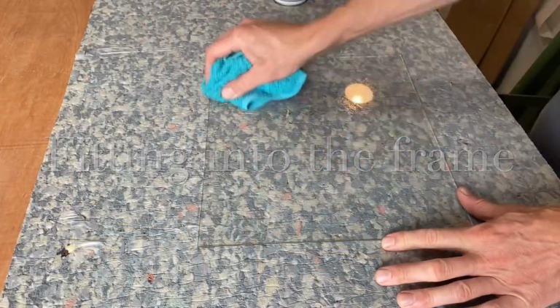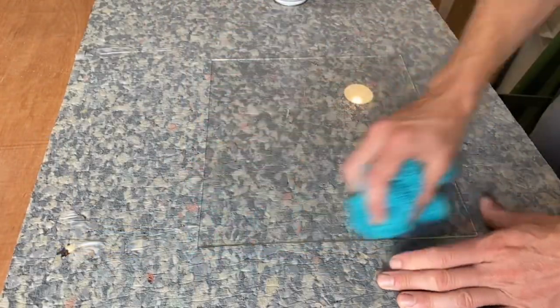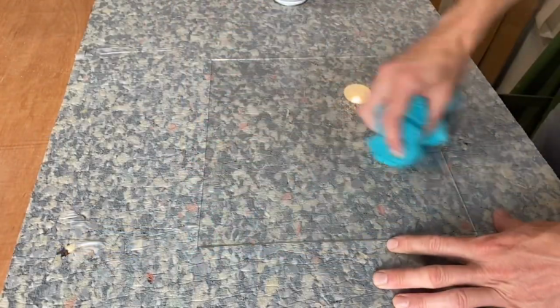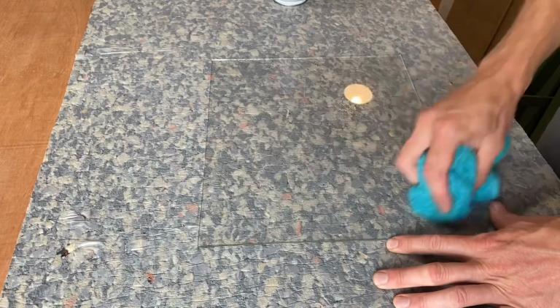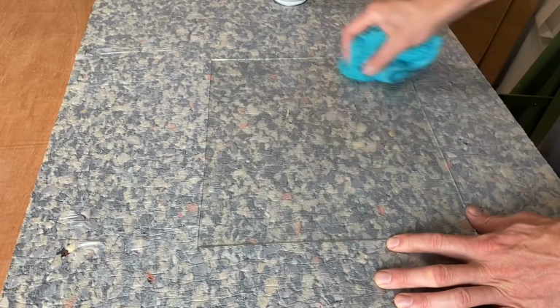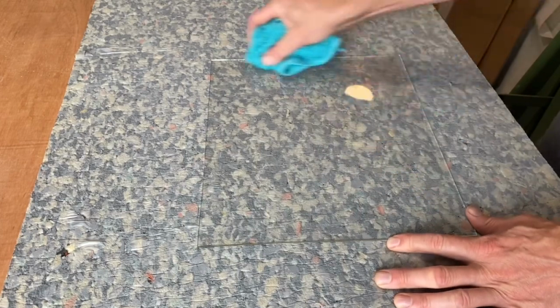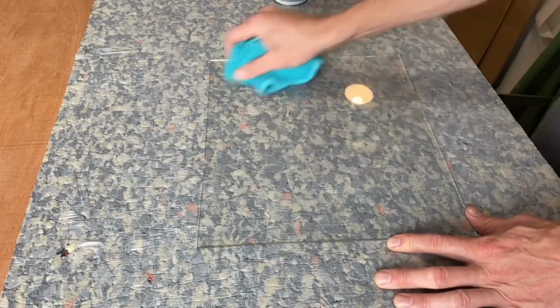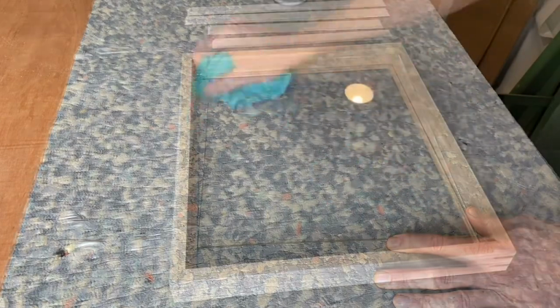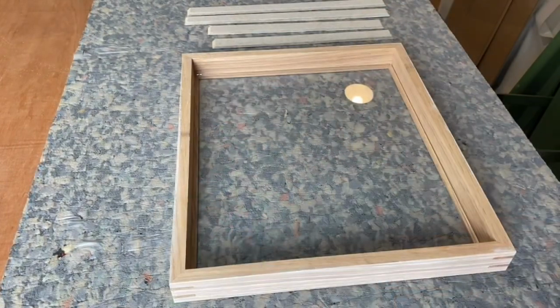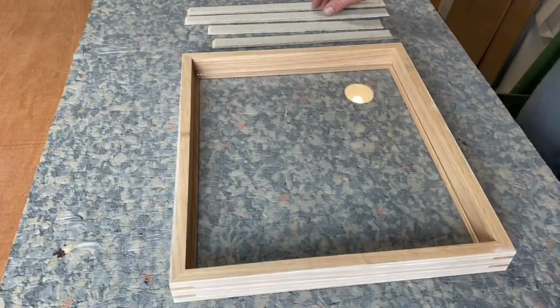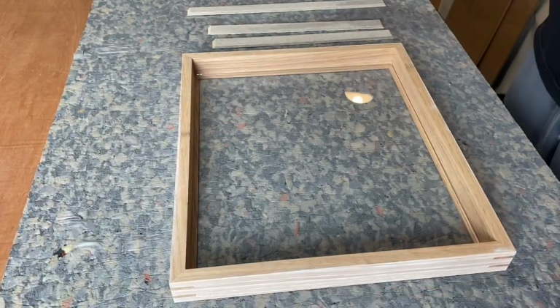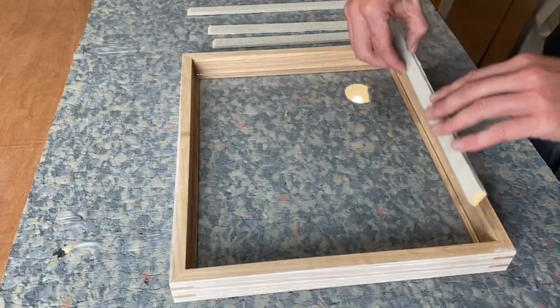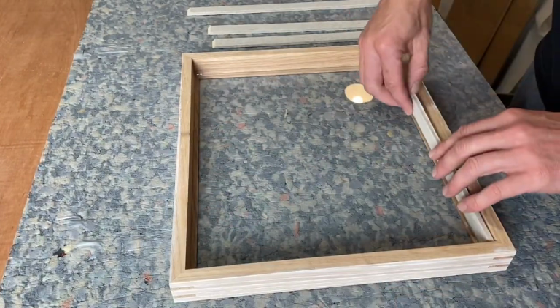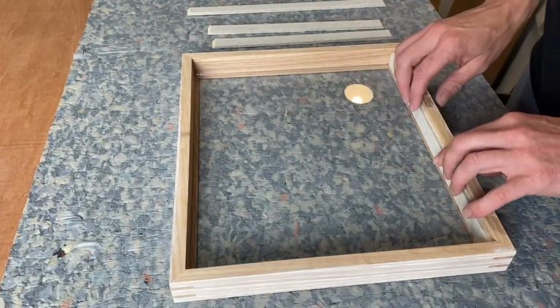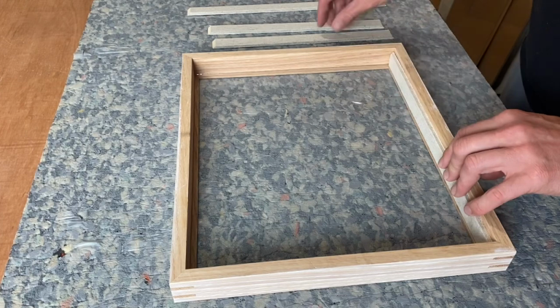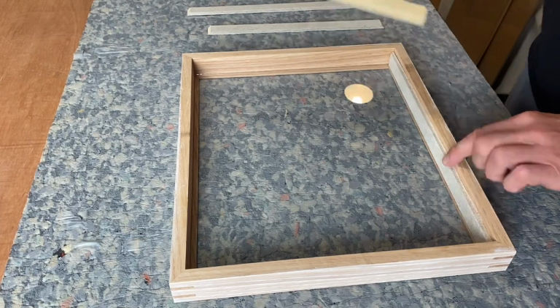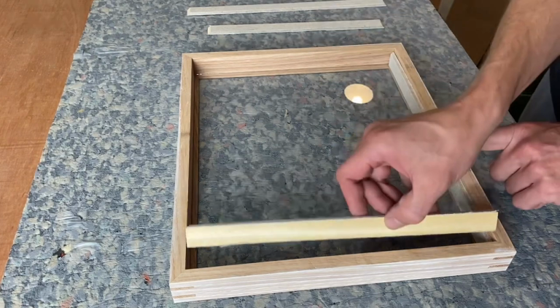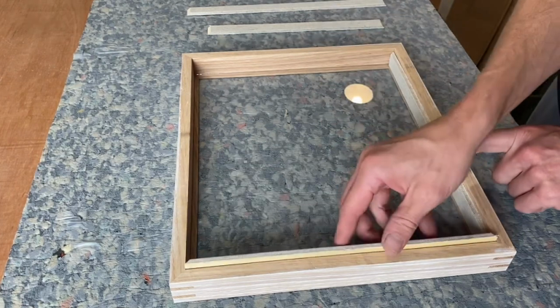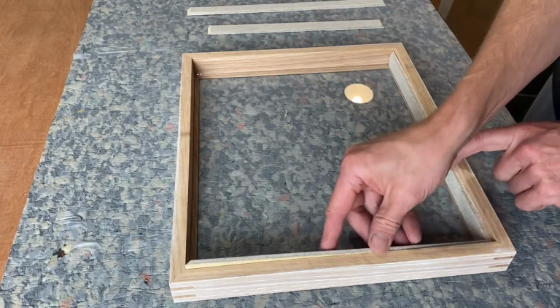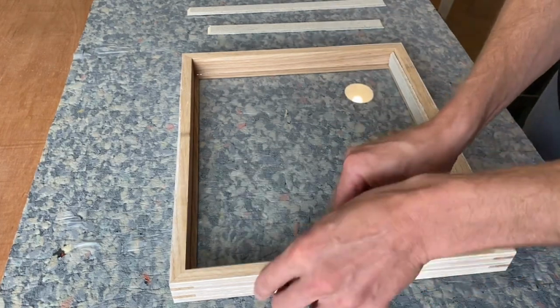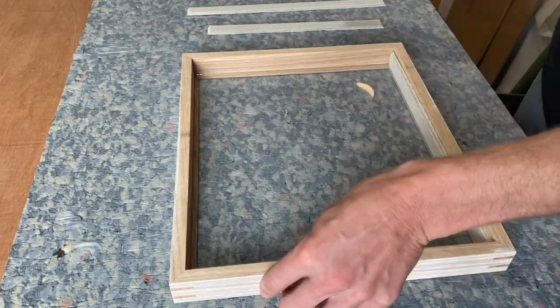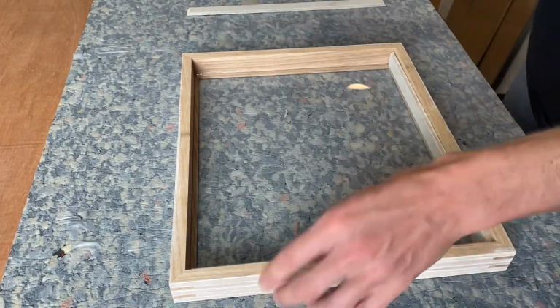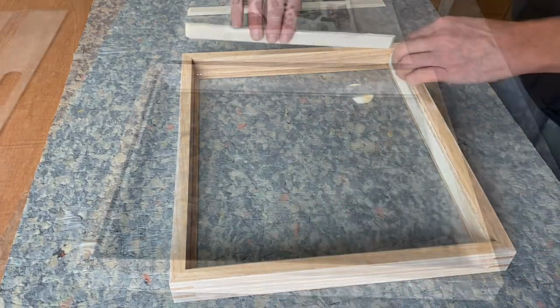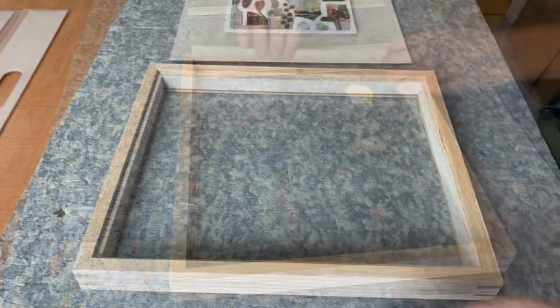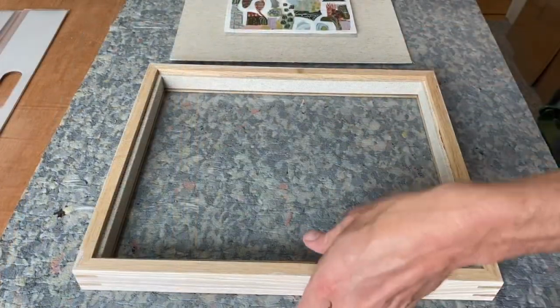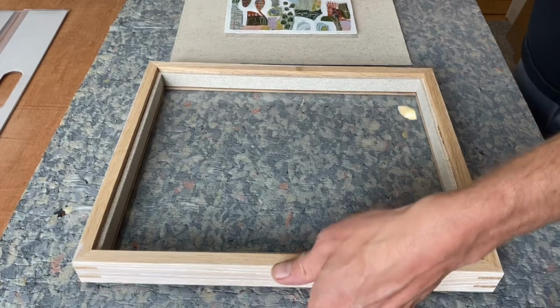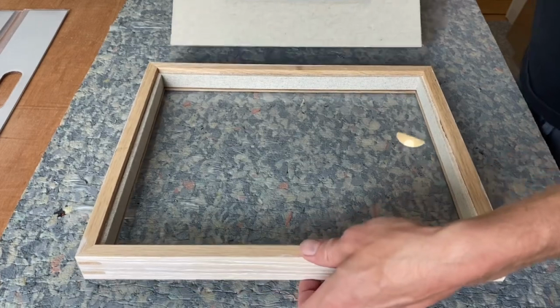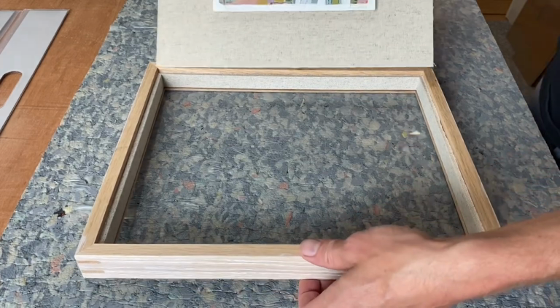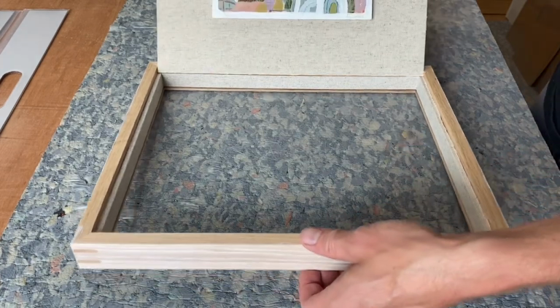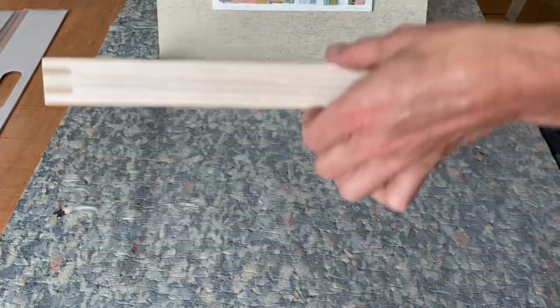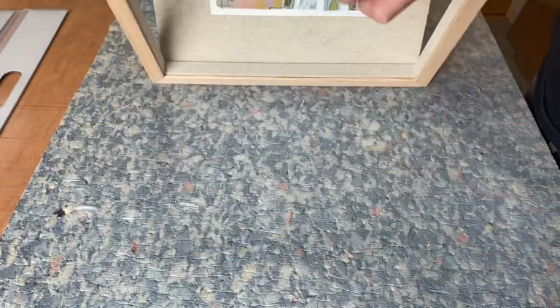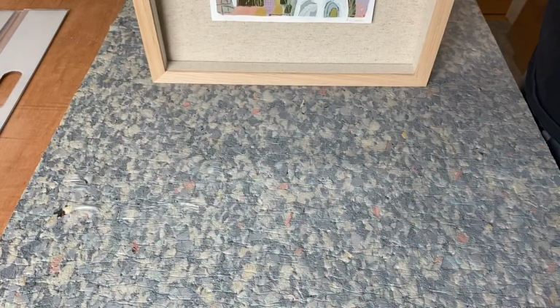Here I am cleaning the glass with a rag and specialist glass cleaner, just making sure that's blemish free before the work goes into the frame. The spacers go in to make sure that the work is recessed to the back of the frame when it goes in.